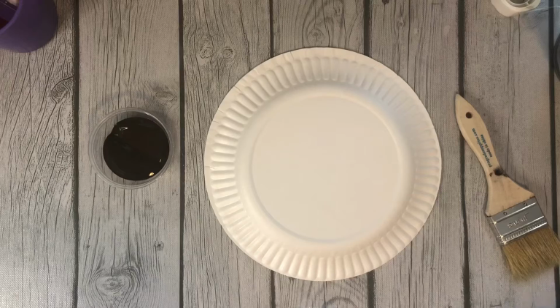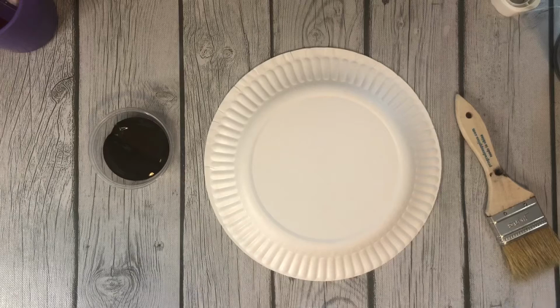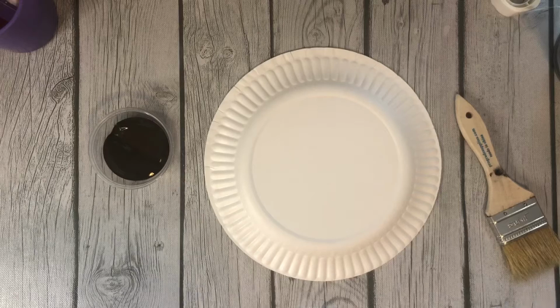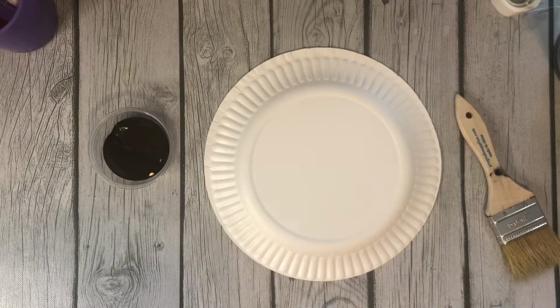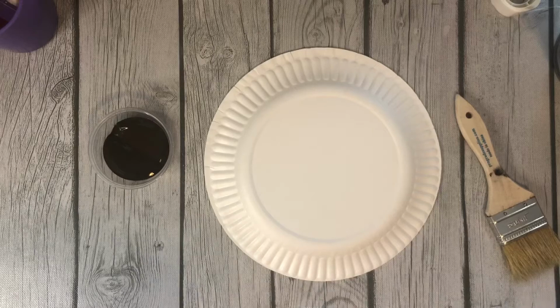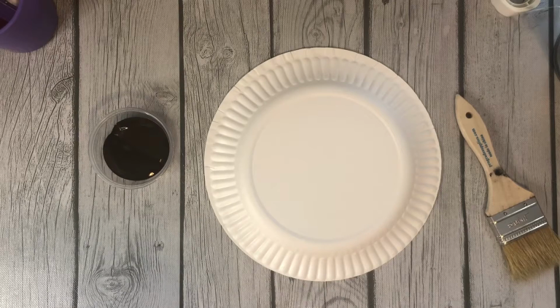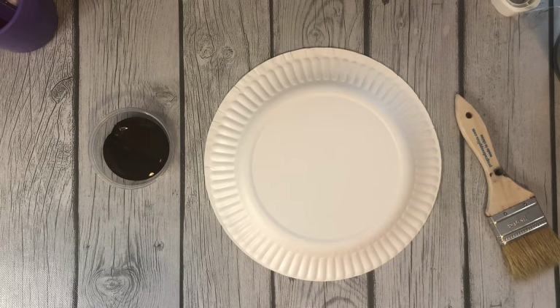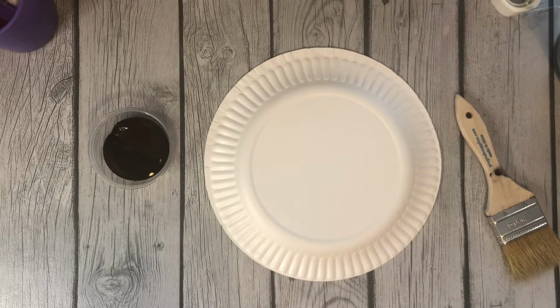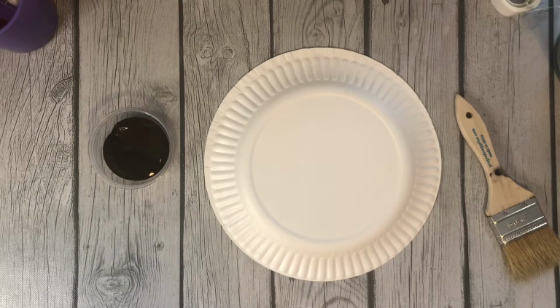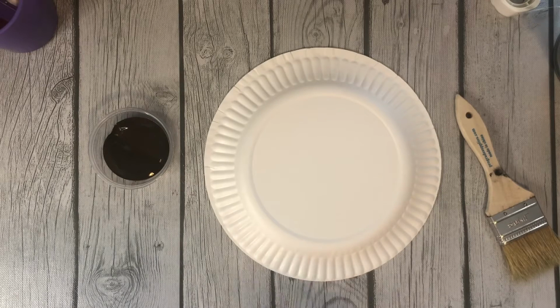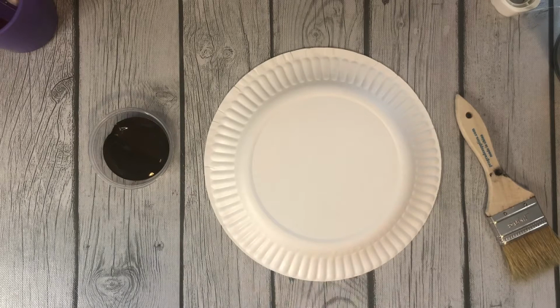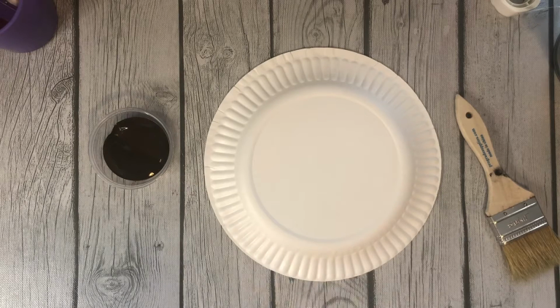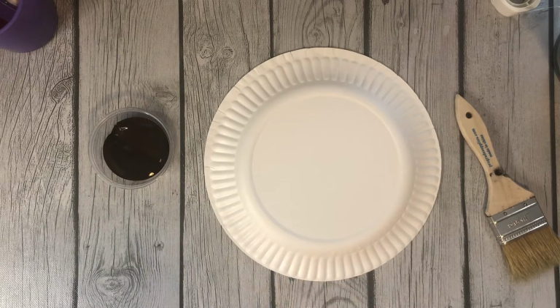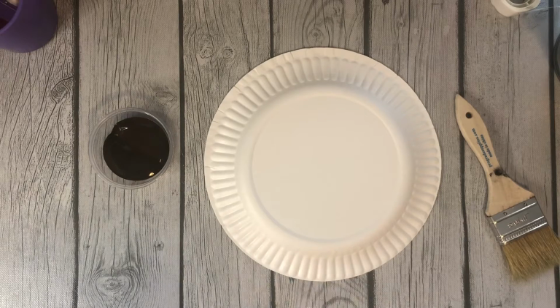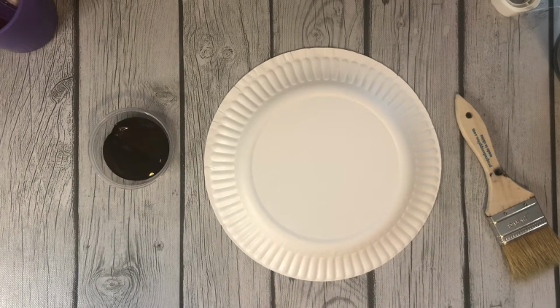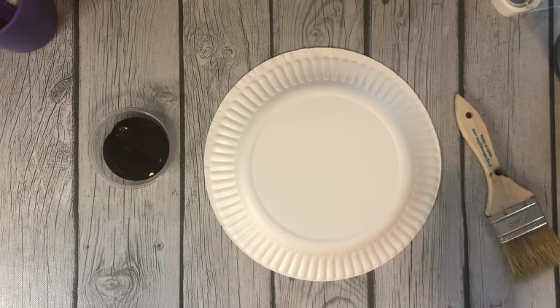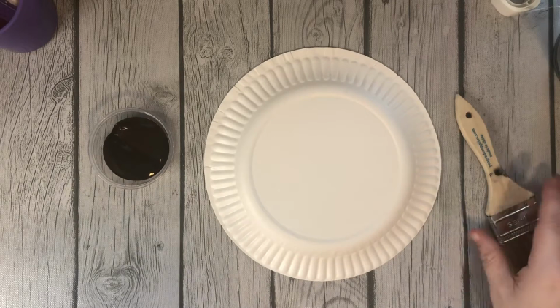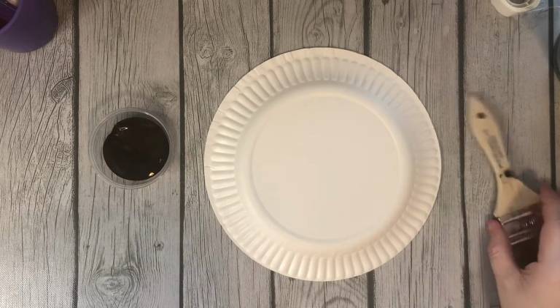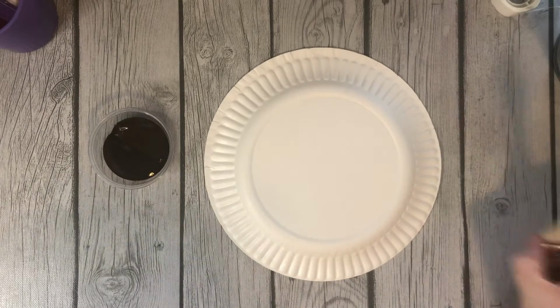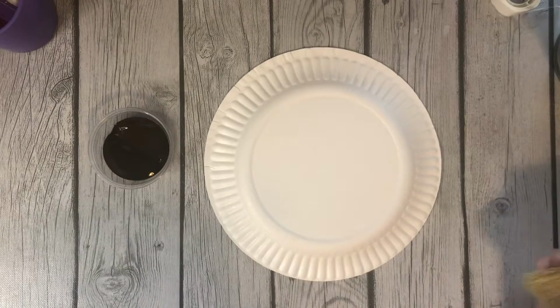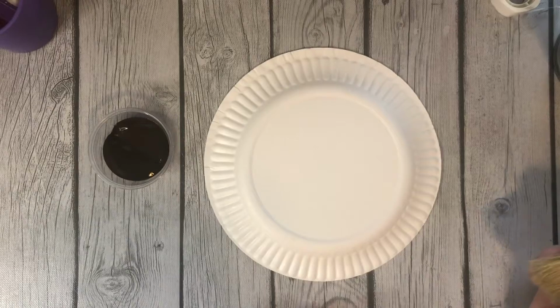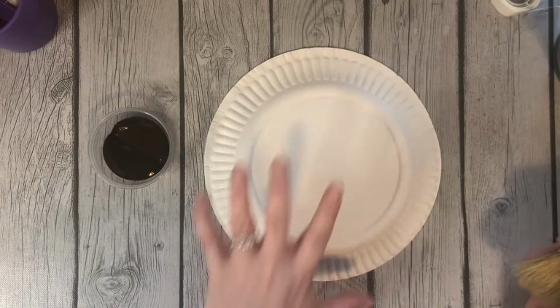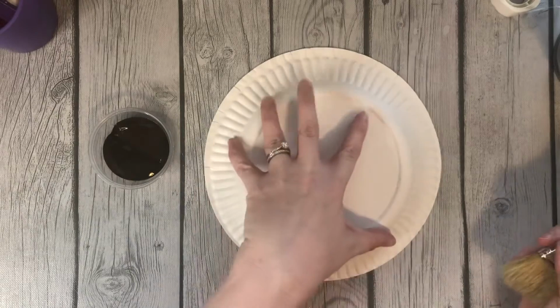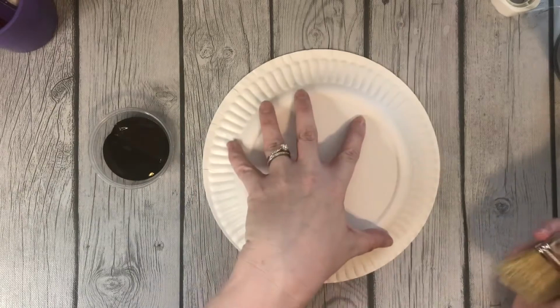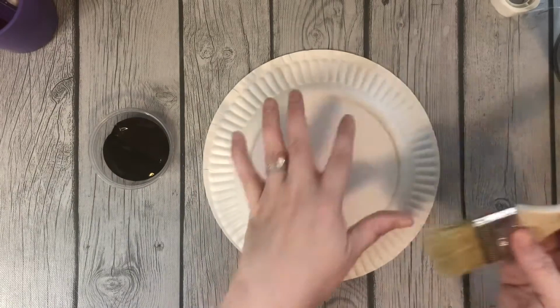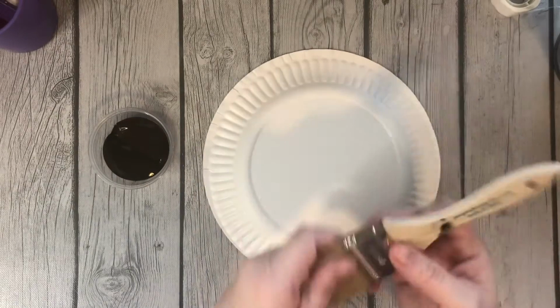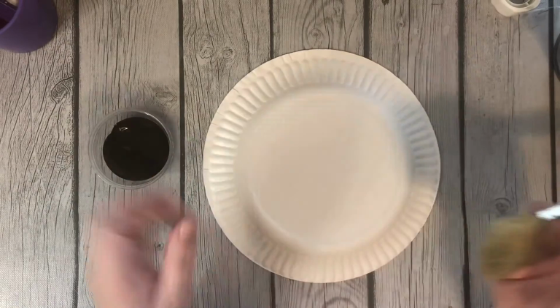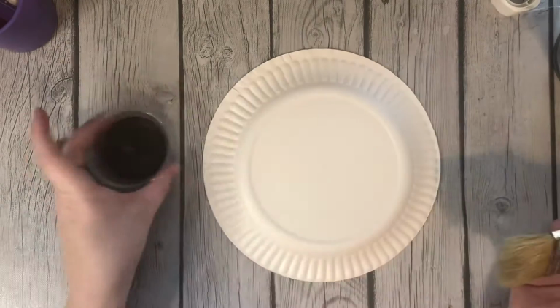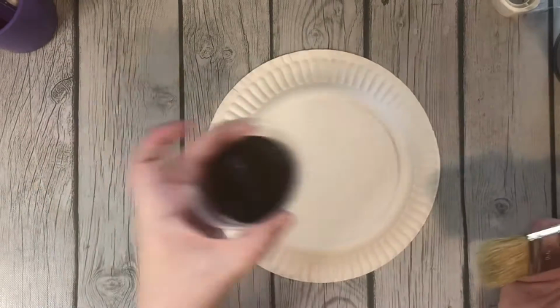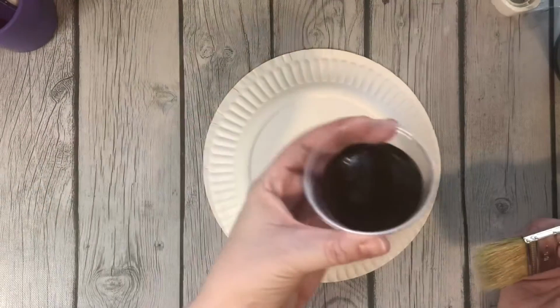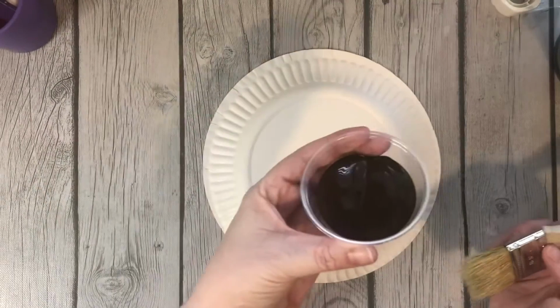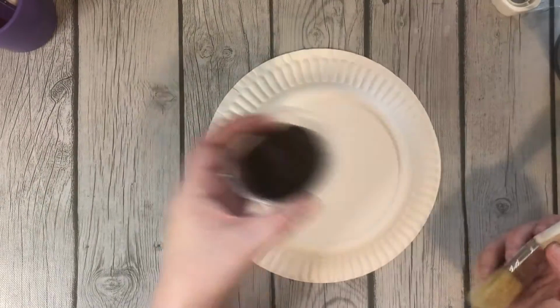Hello! Today I am painting our paper plate reindeer. So you will need your one paper plate, a brush, and your brown paint.